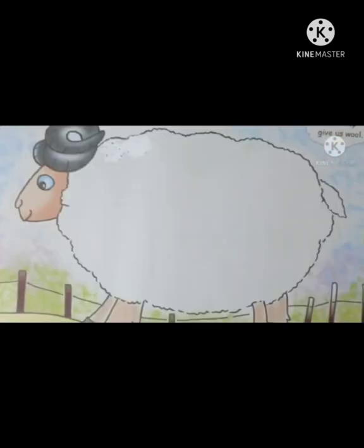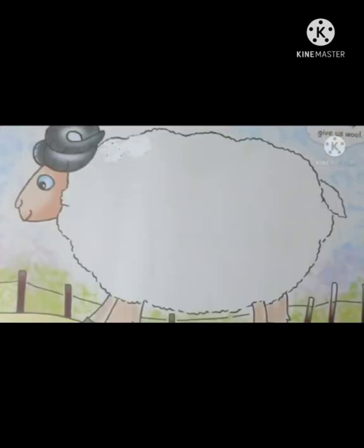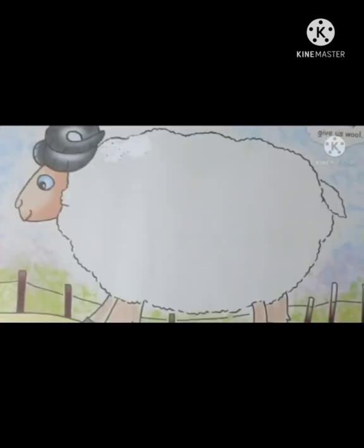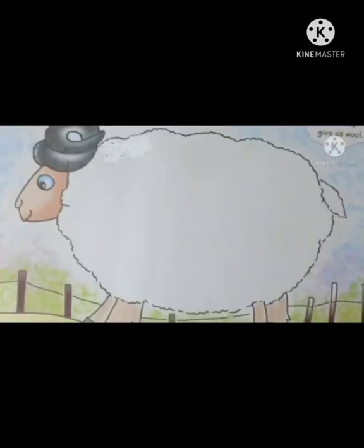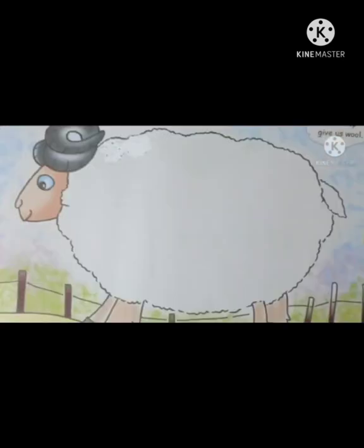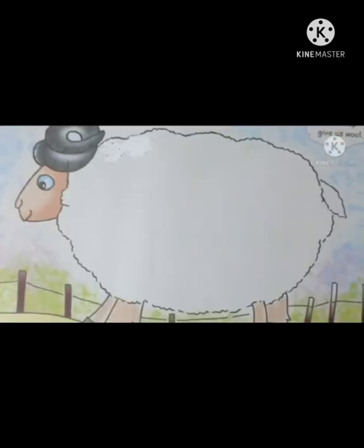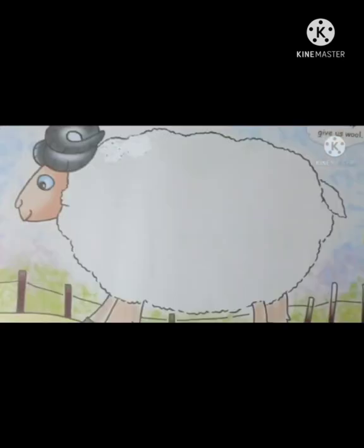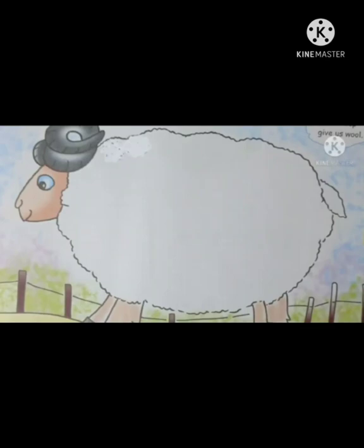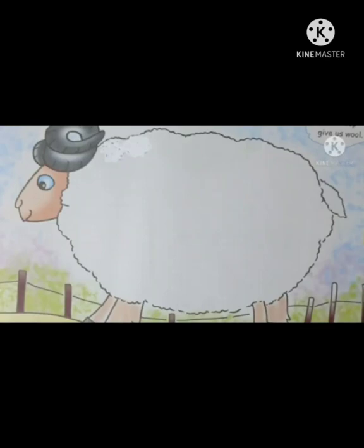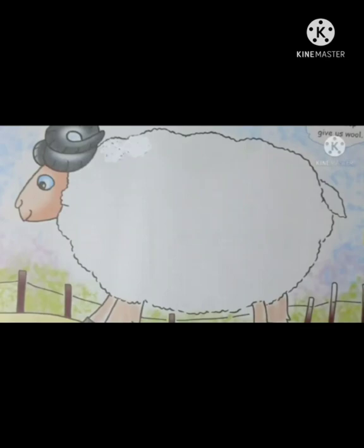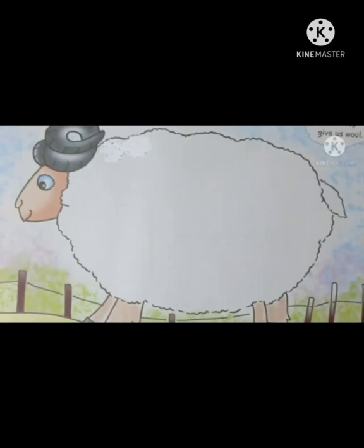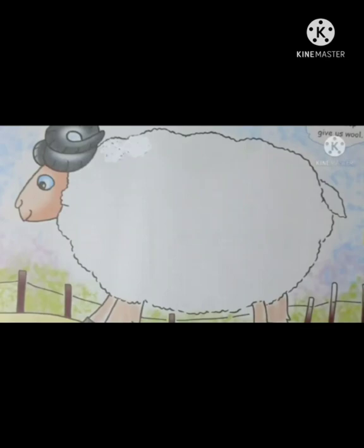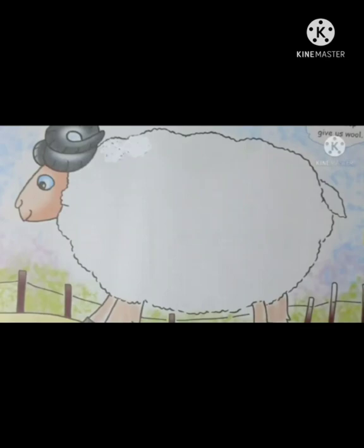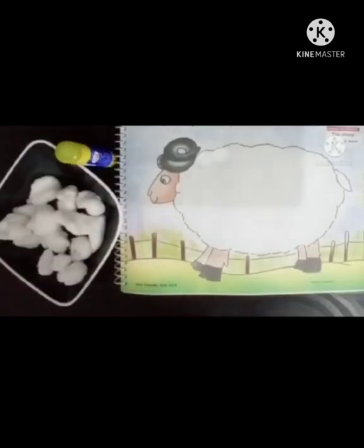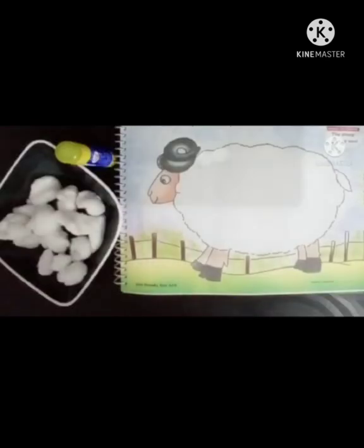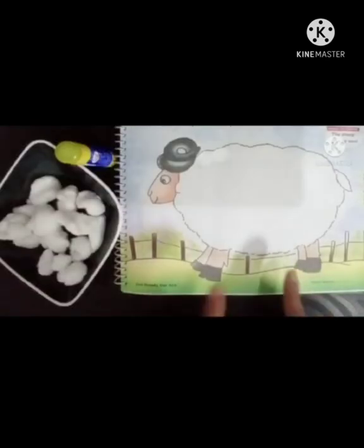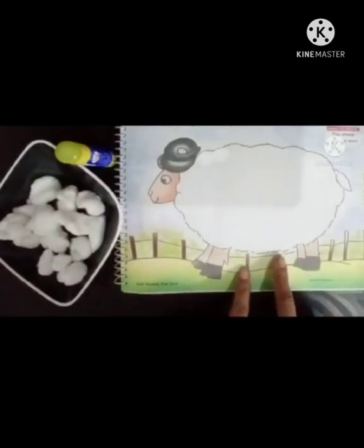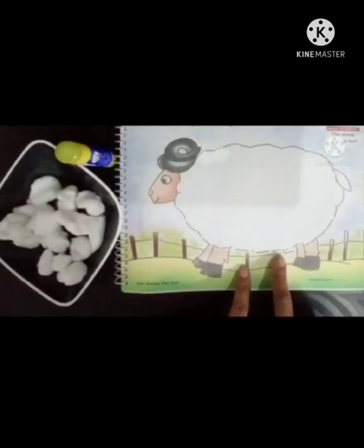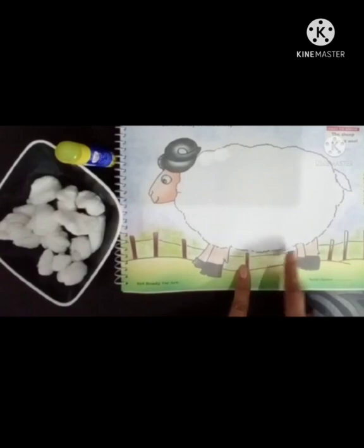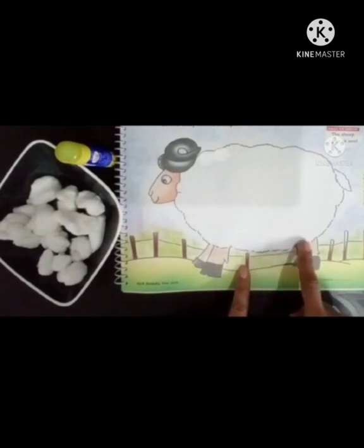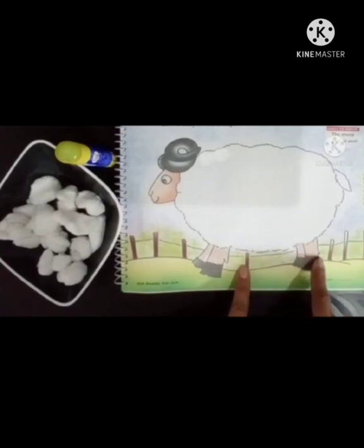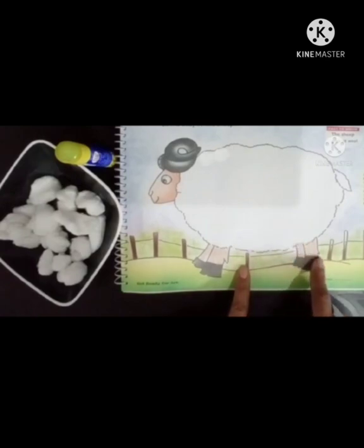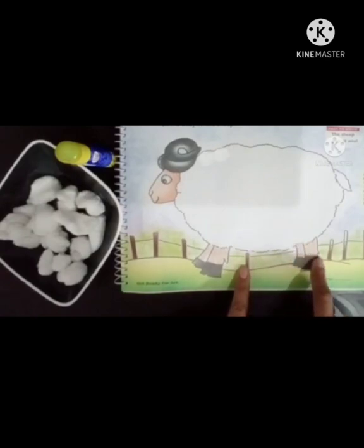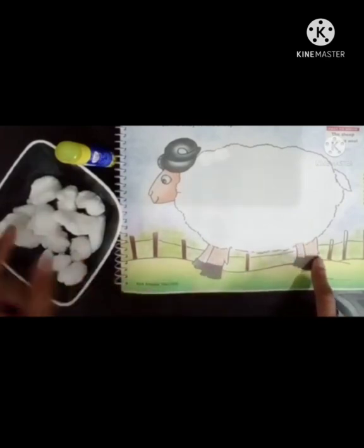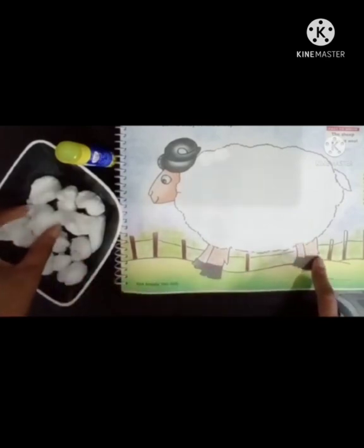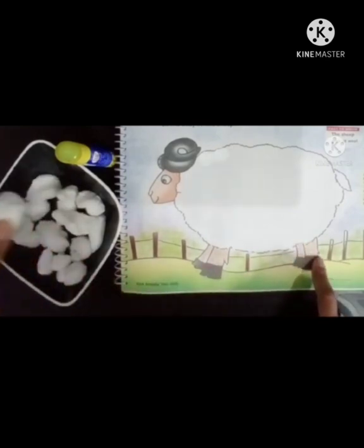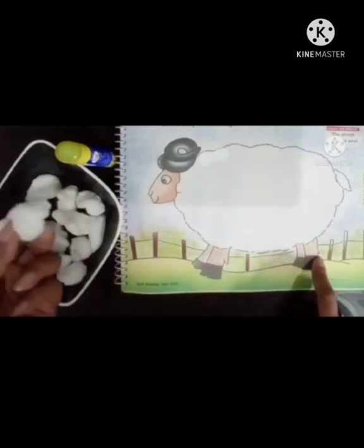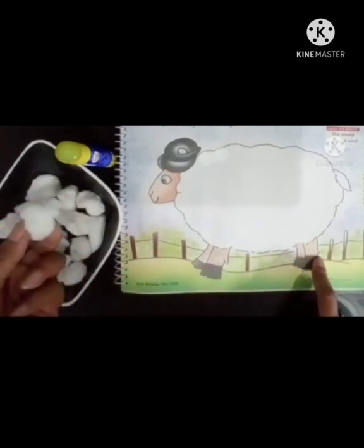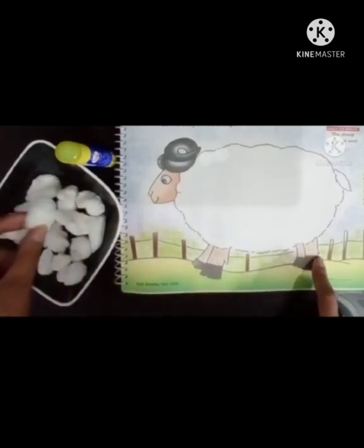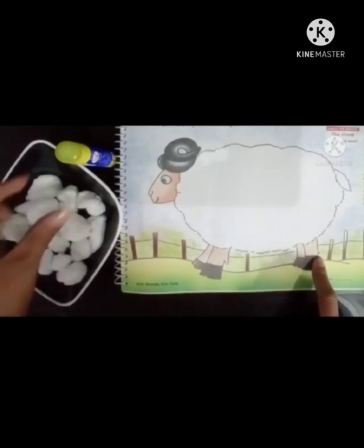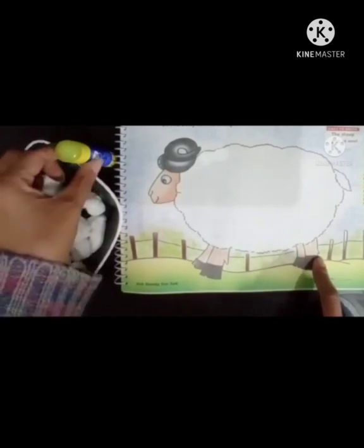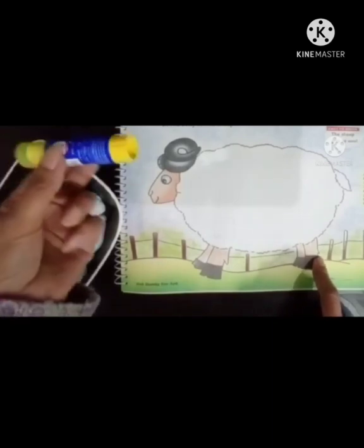See babies, this is a sheep. For this activity, we need a sheet of sheep, some cotton balls, and a glue.